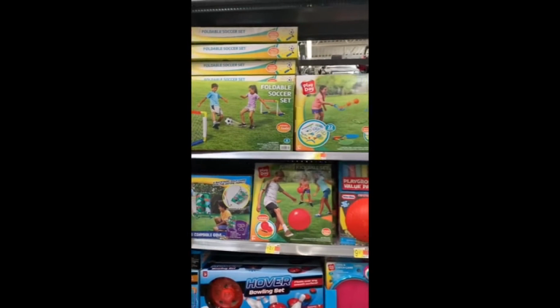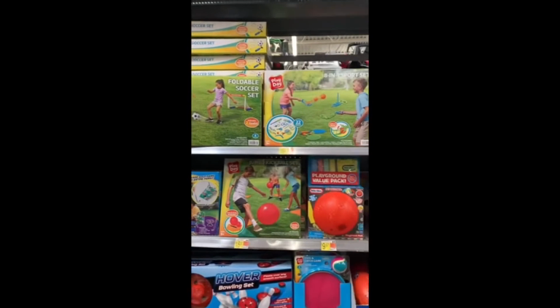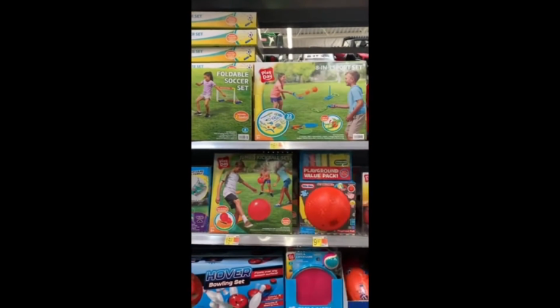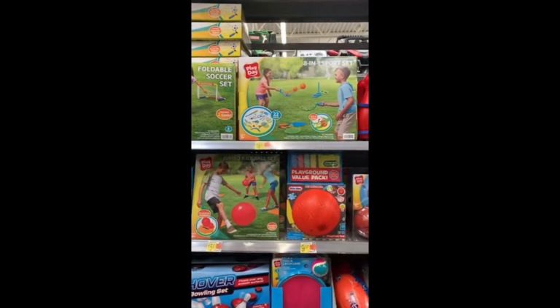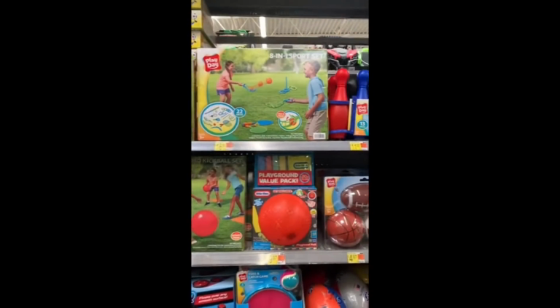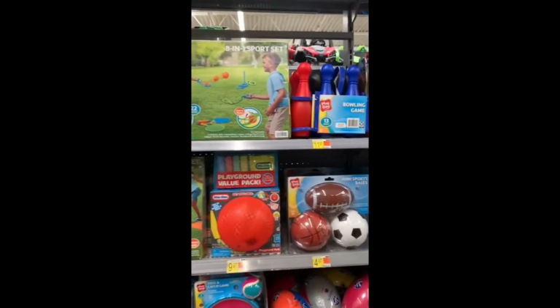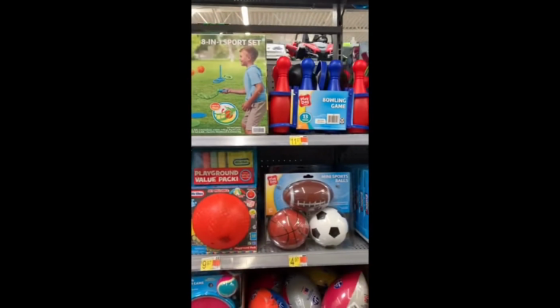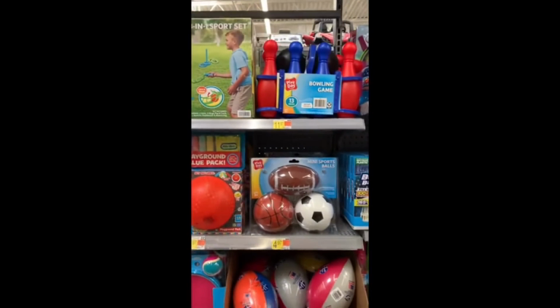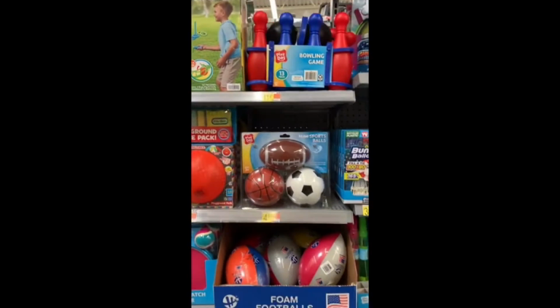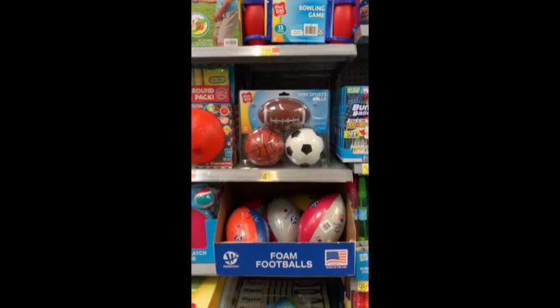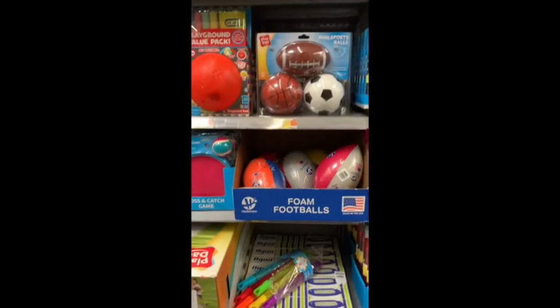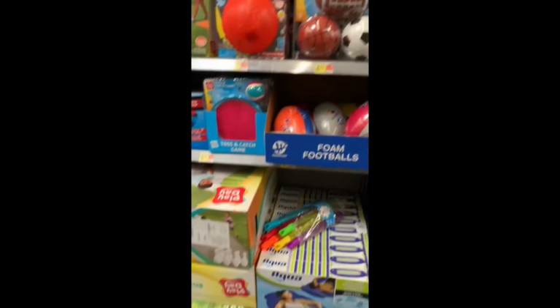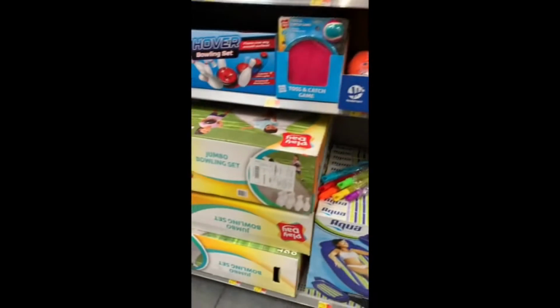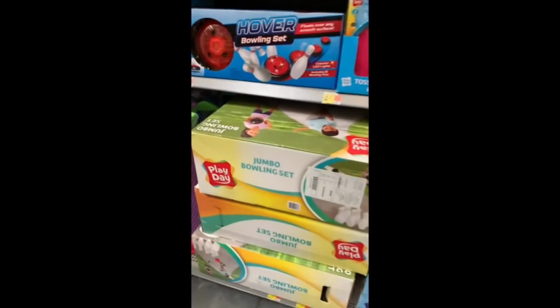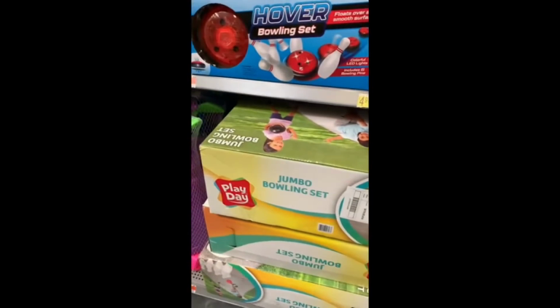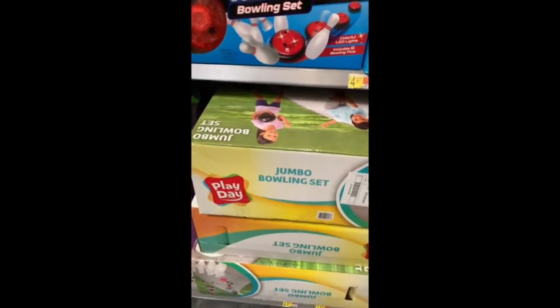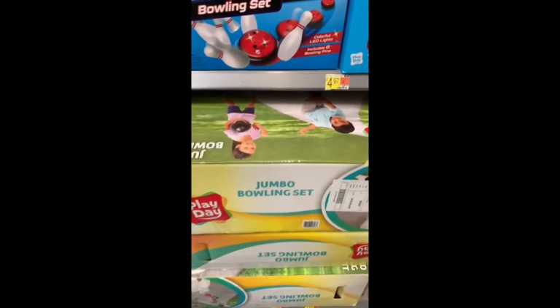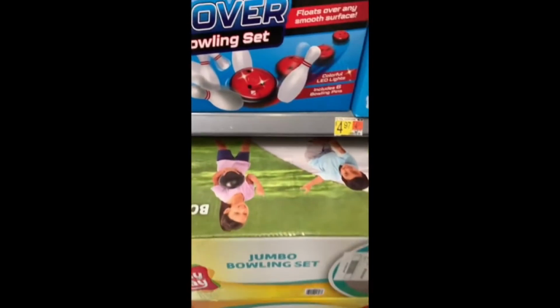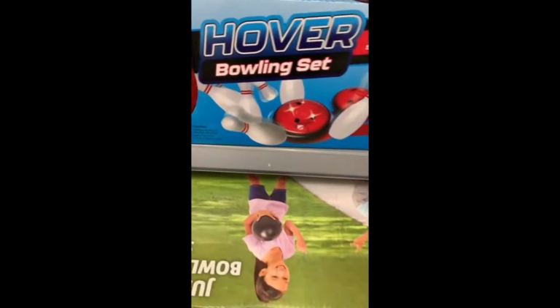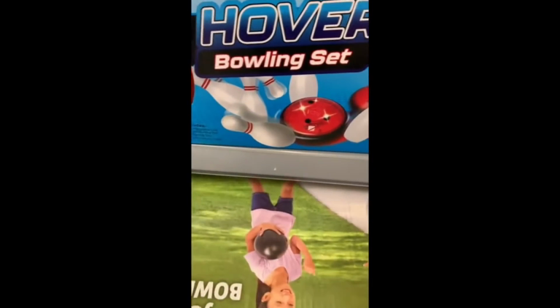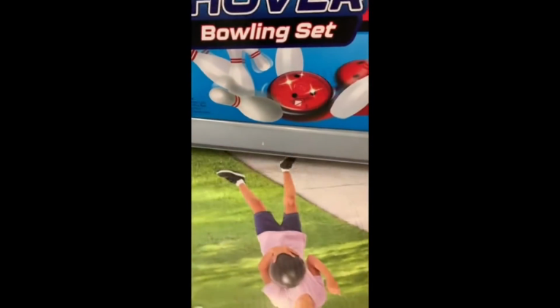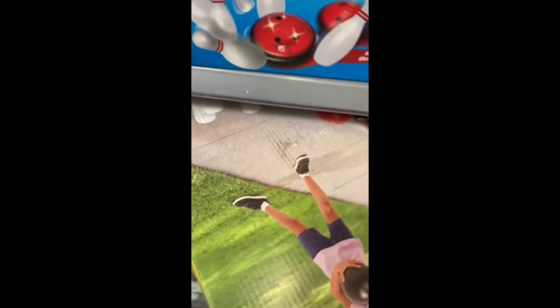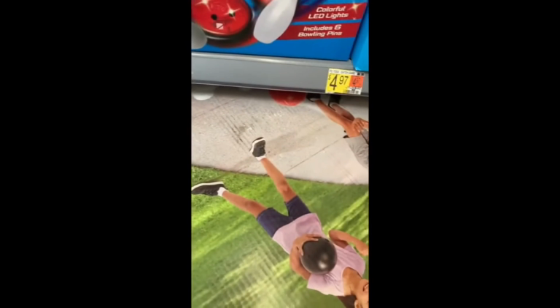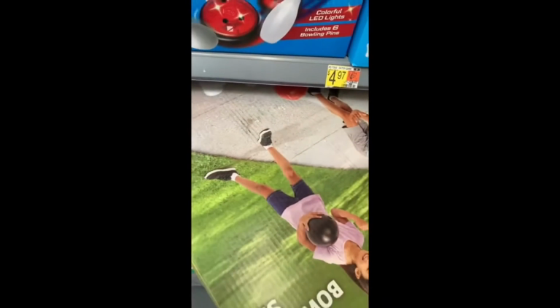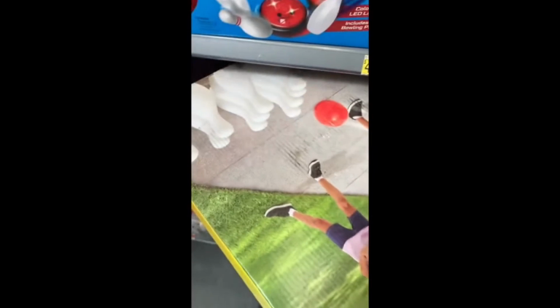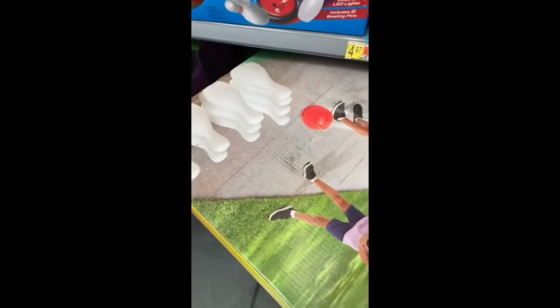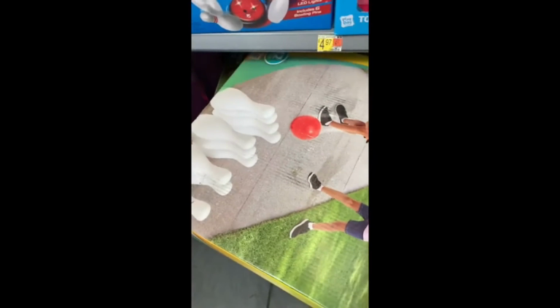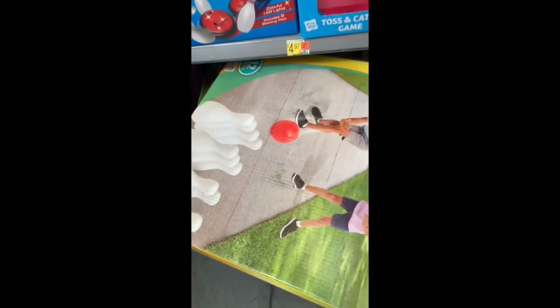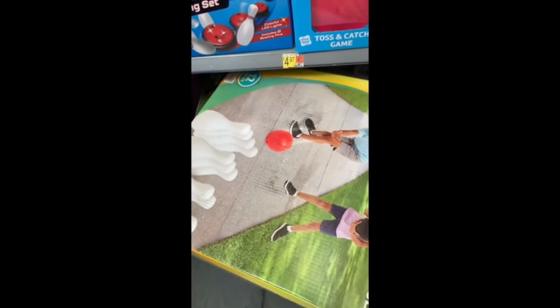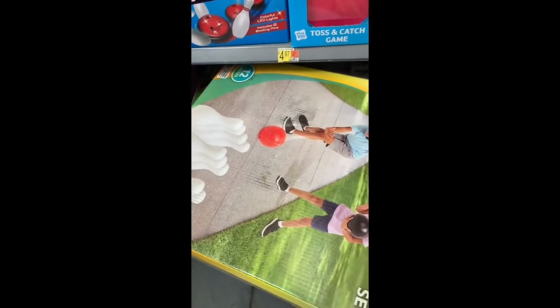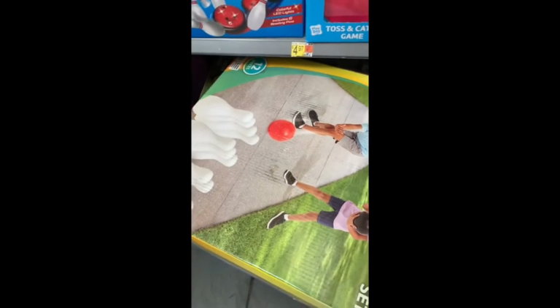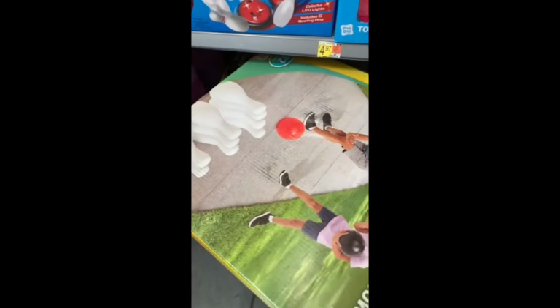They brought back classics like the hula hoops and sidewalk chalk, which is like one of my faves — those are like childhood memories, I absolutely love them. They also had the normal basketball, football, and soccer stuff.